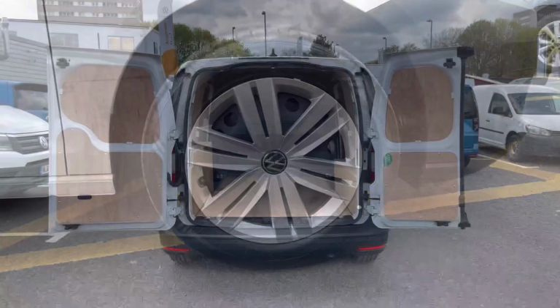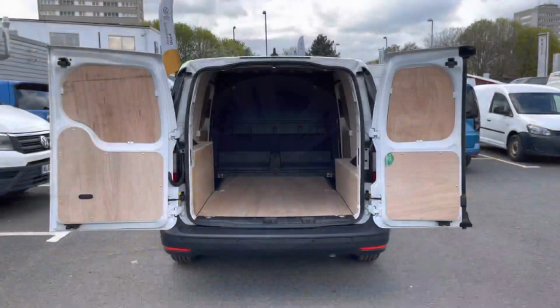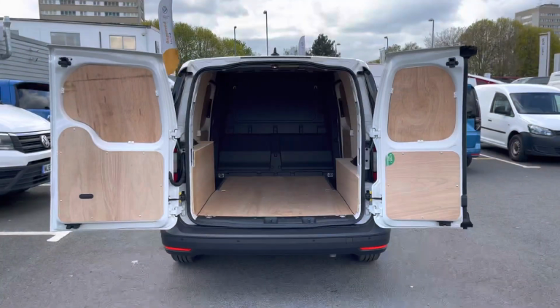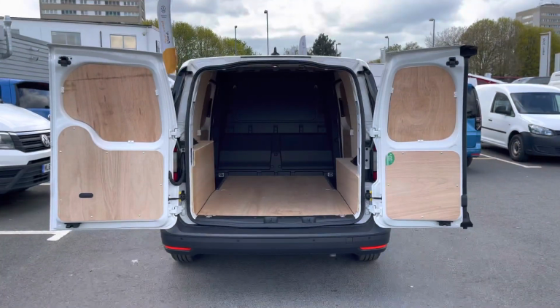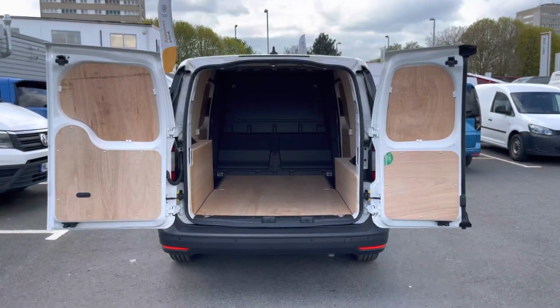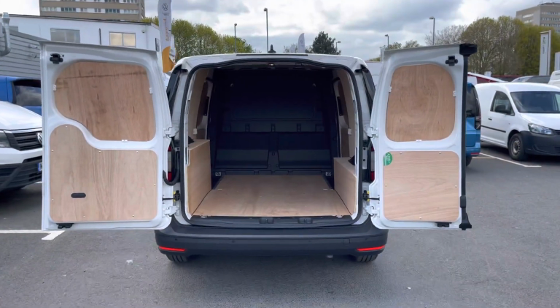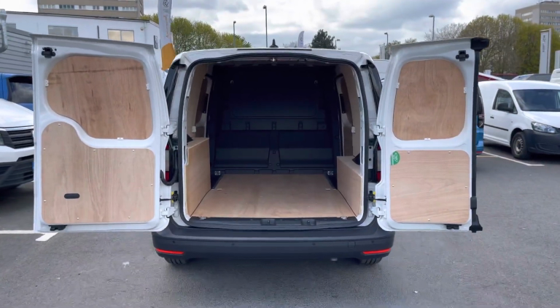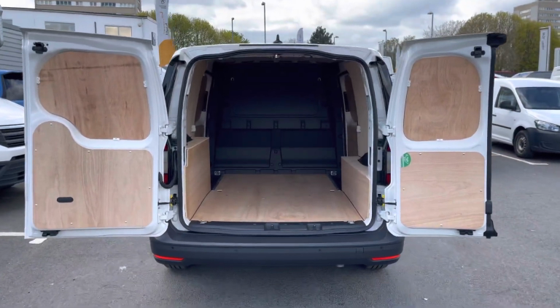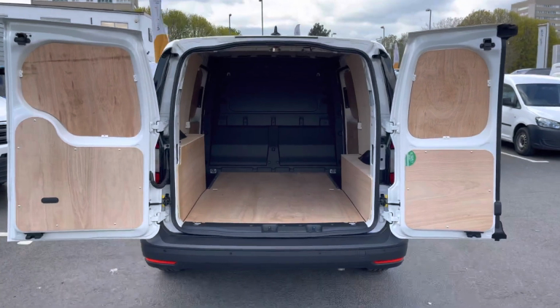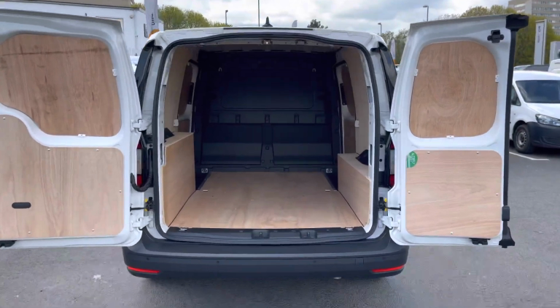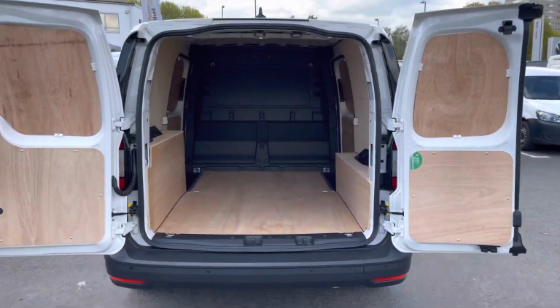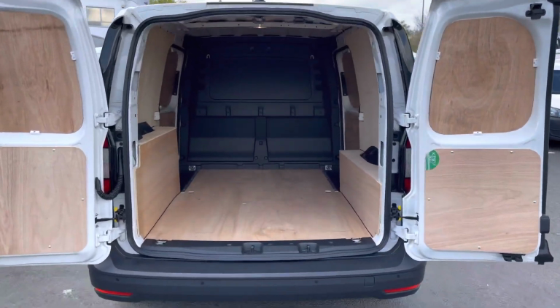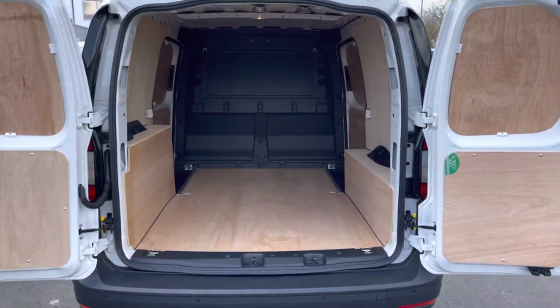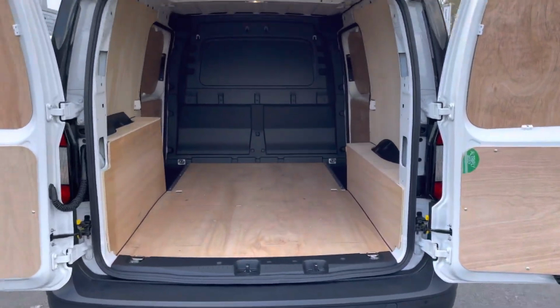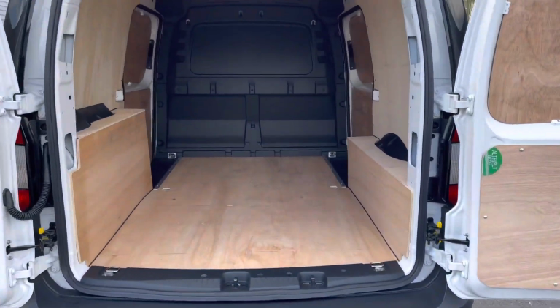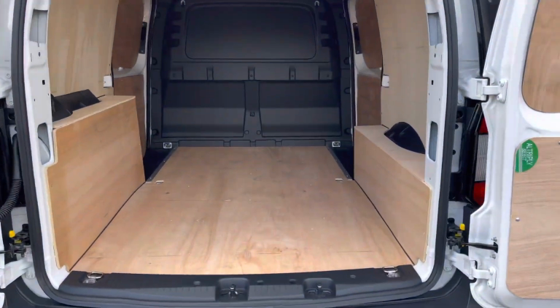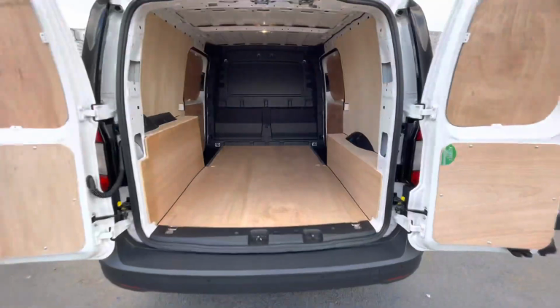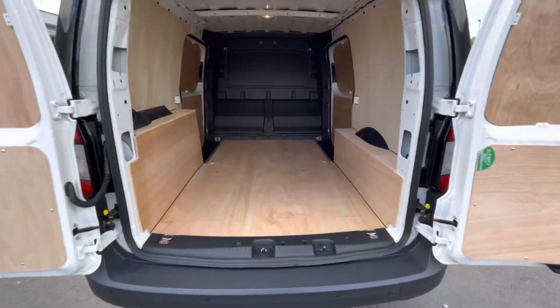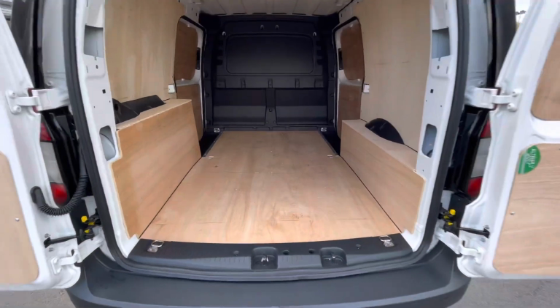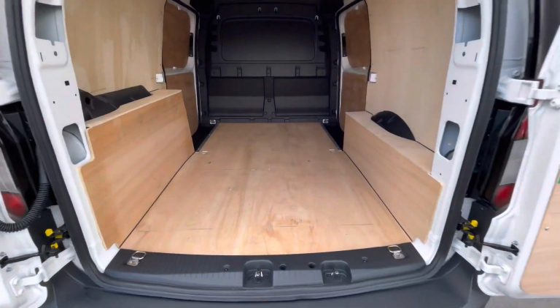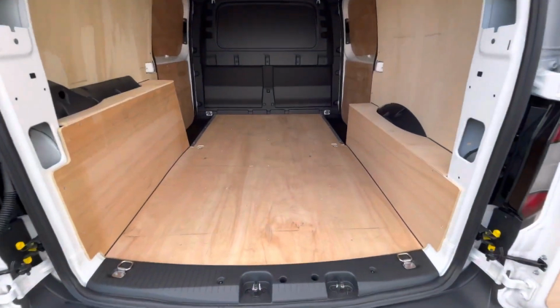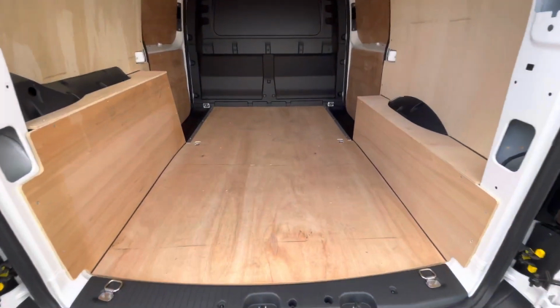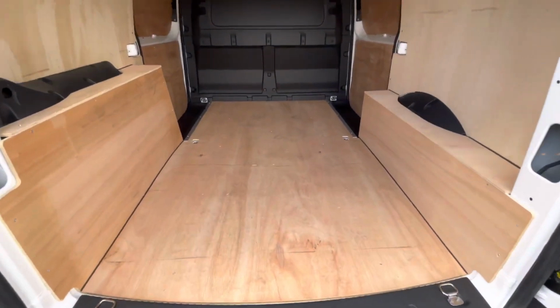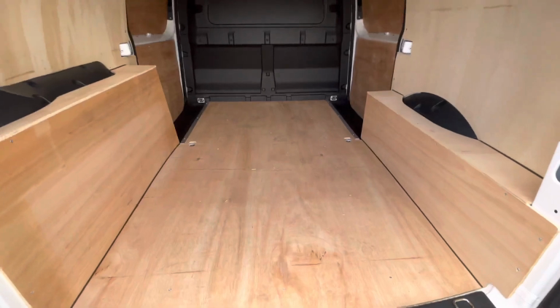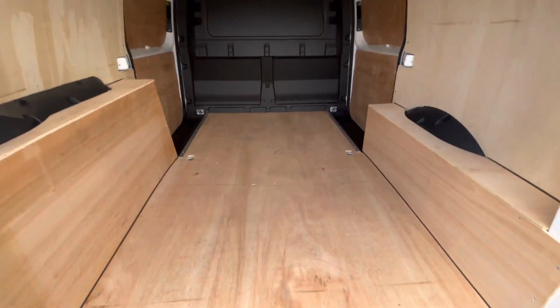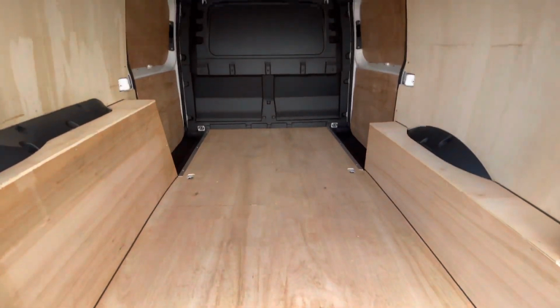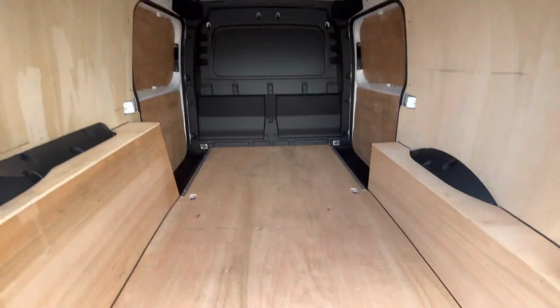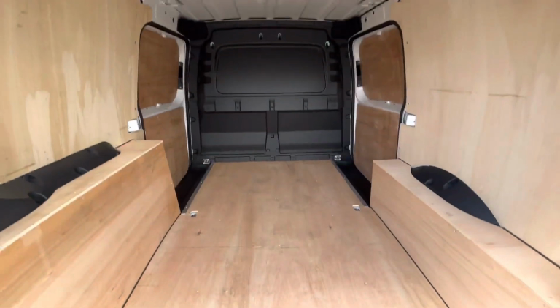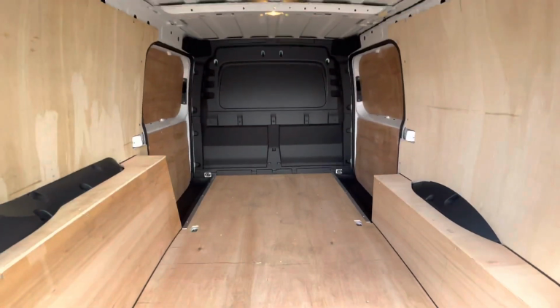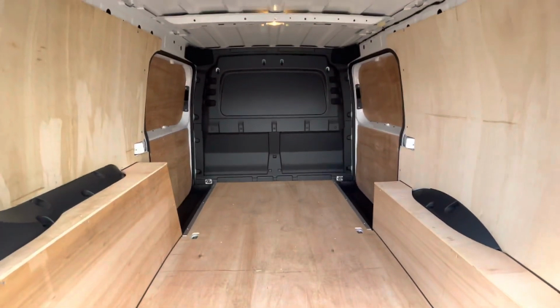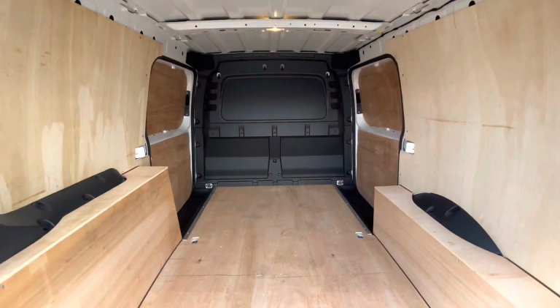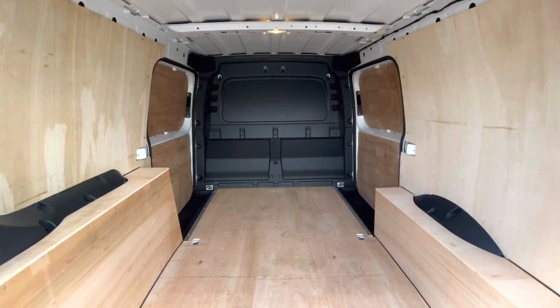To the rear of the vehicle, this Caddy comes with the rear loading barn door style doors and the load area comes fully ply lined and also comes with a few lashing points dotted around the load area floor.